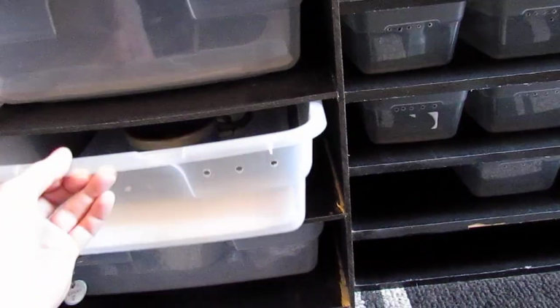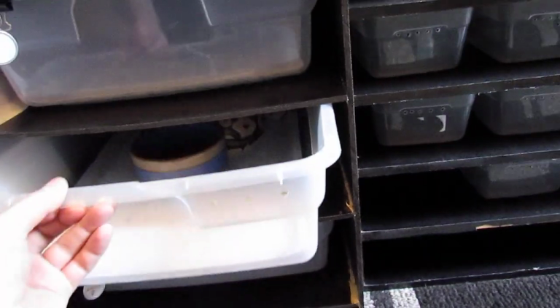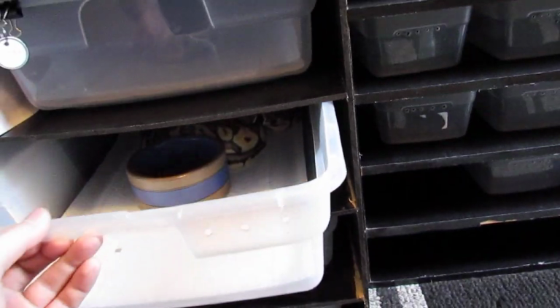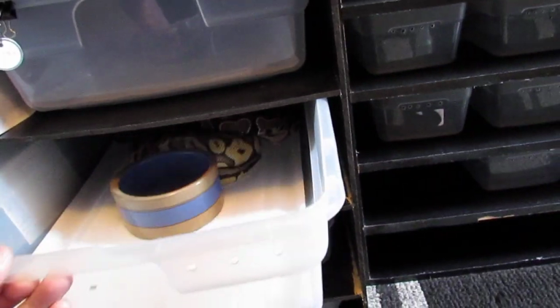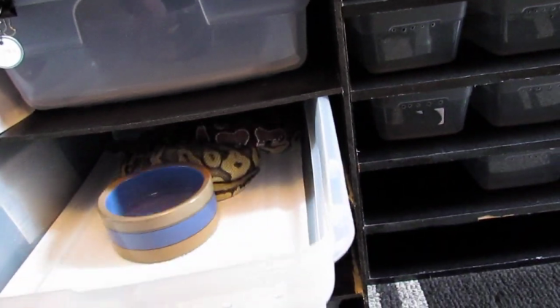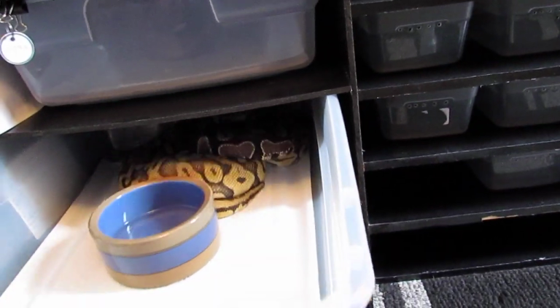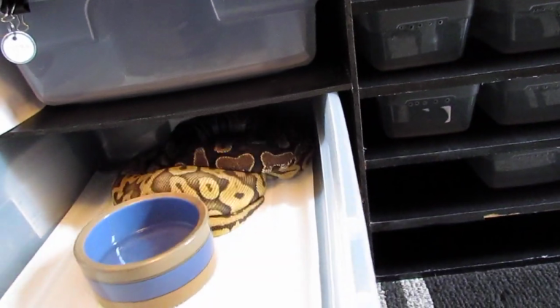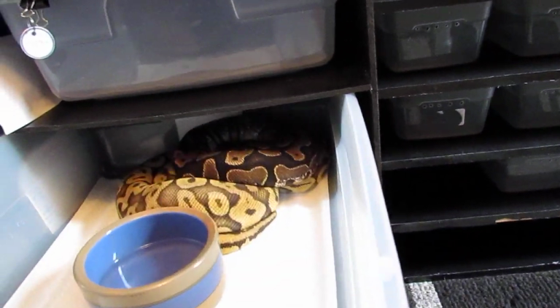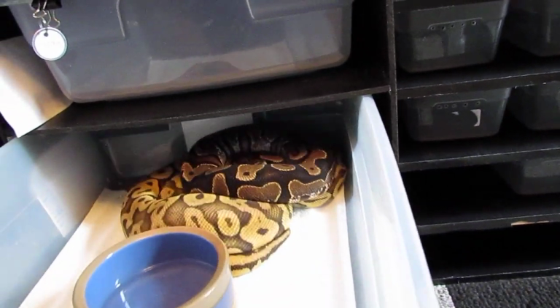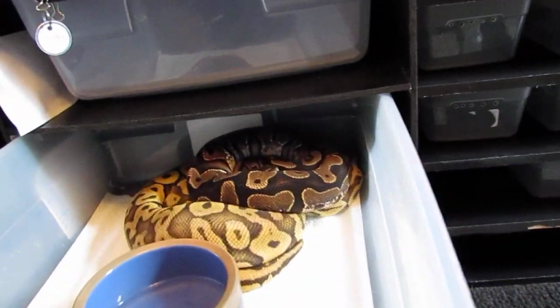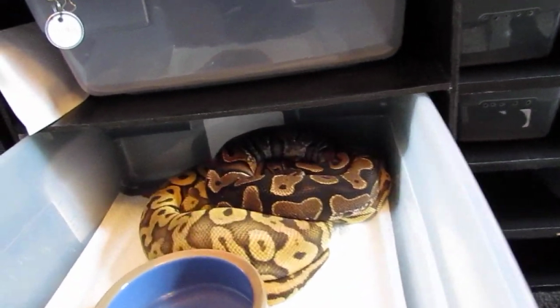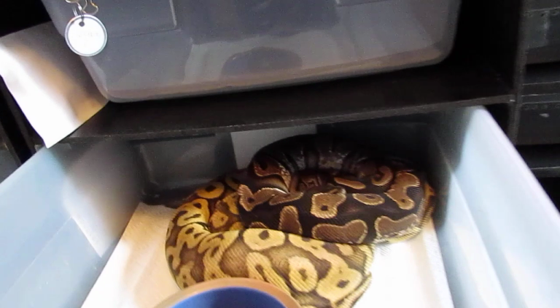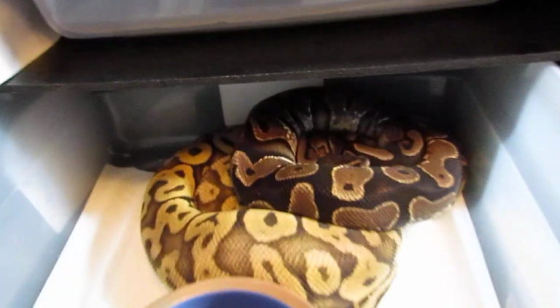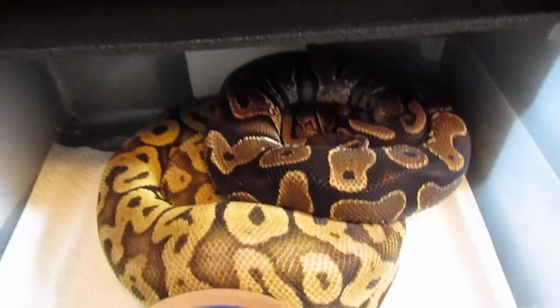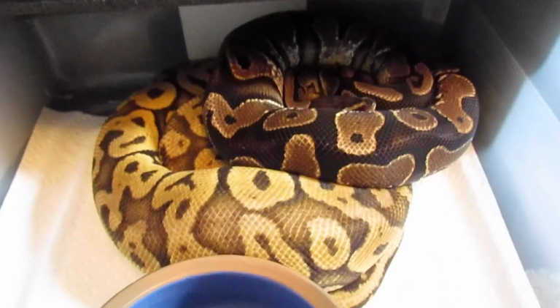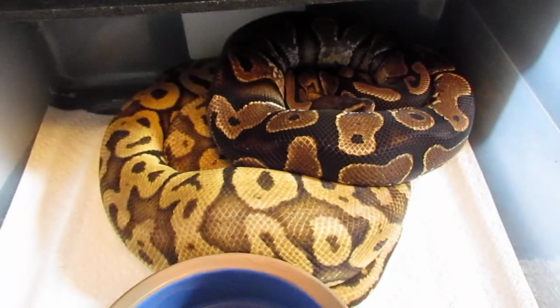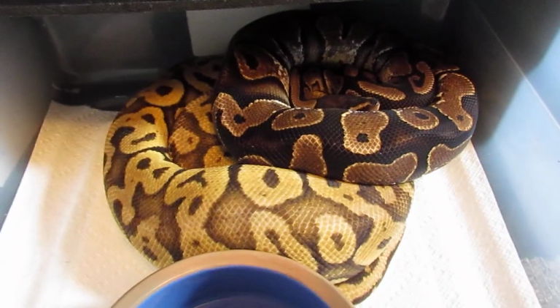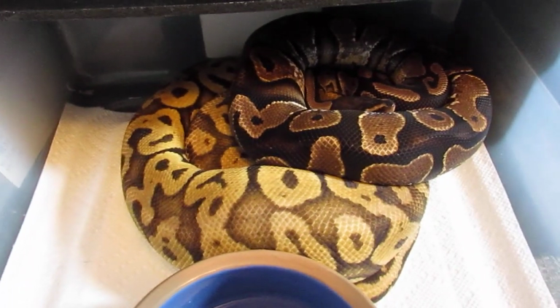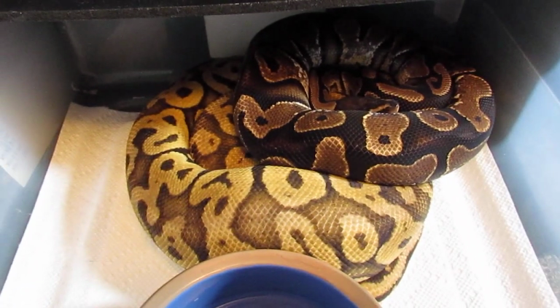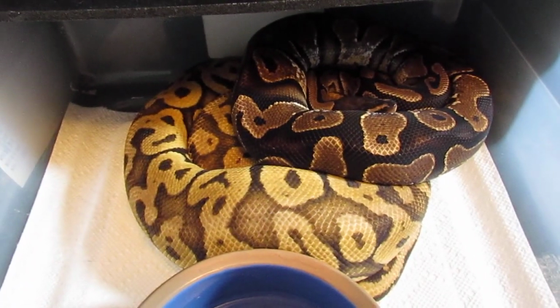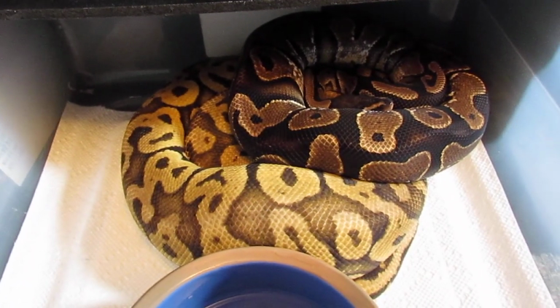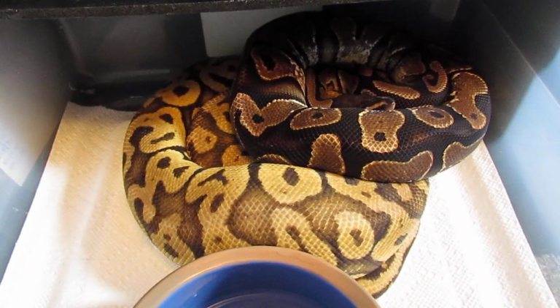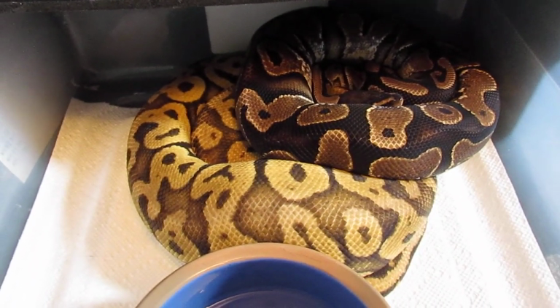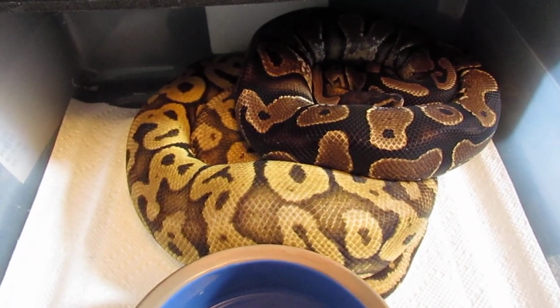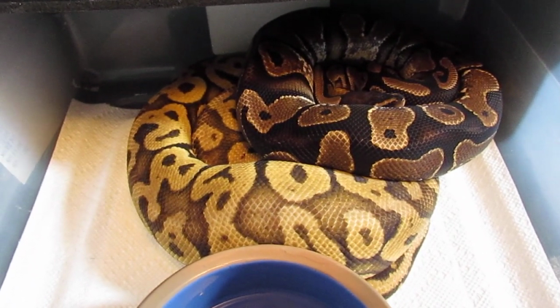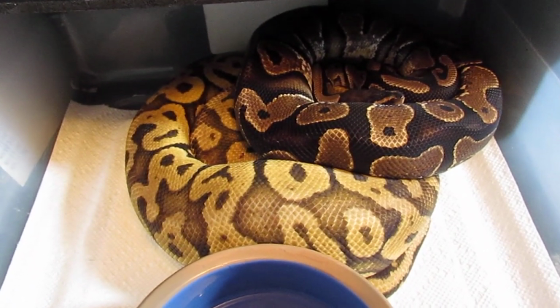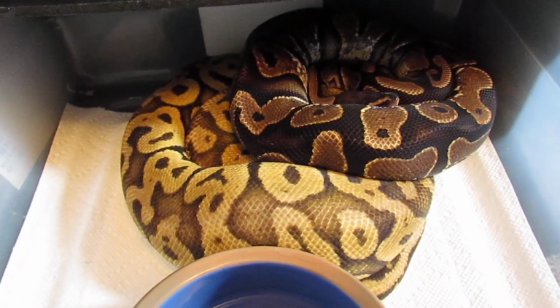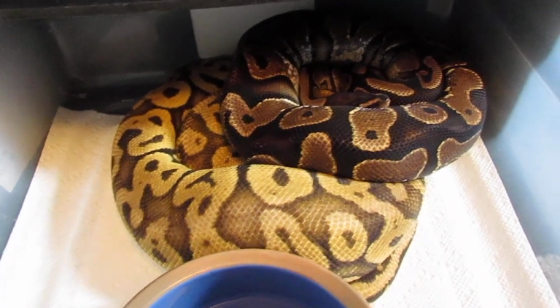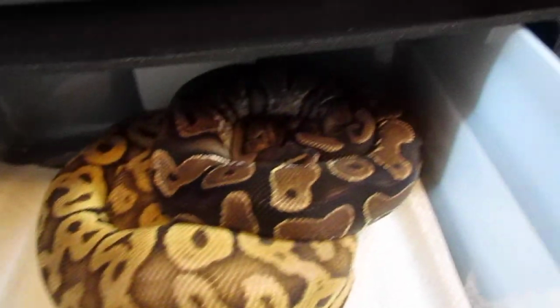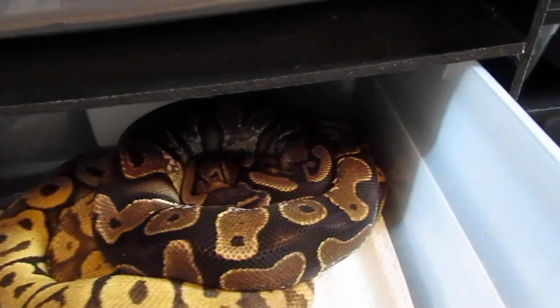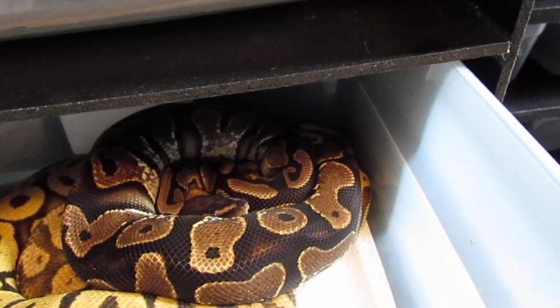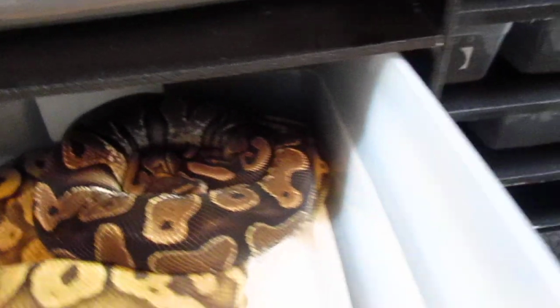These are the ones I'm expecting to go a little bit later in the season. There's a super pastel female — she was bred to the phantom all season, and right now she's in with my sugar.